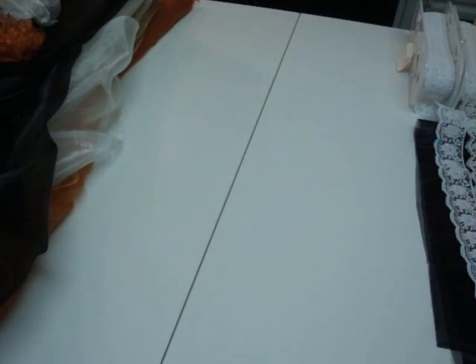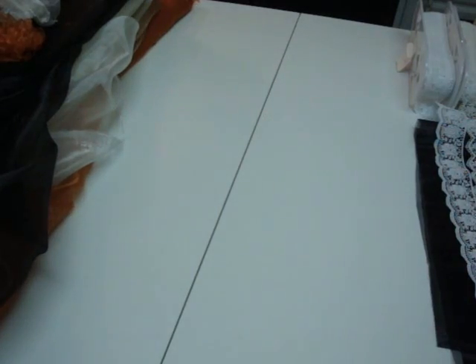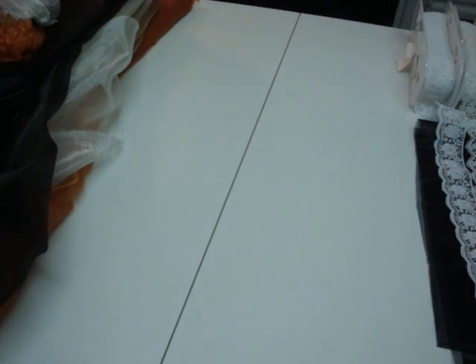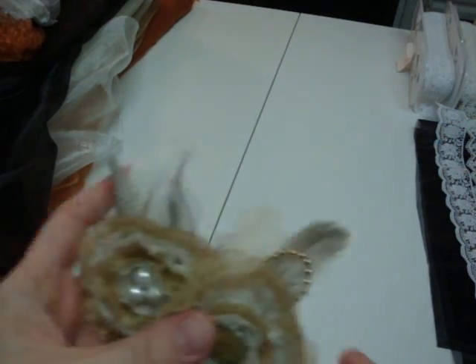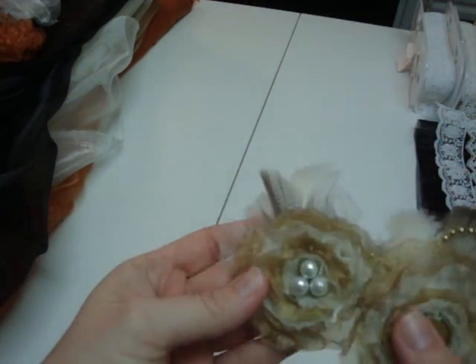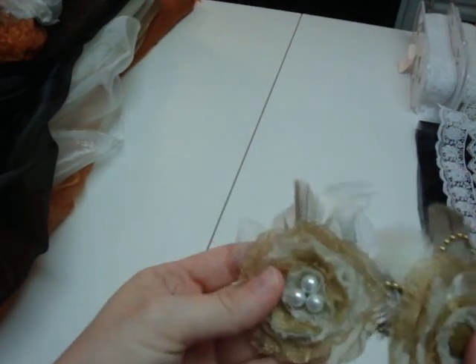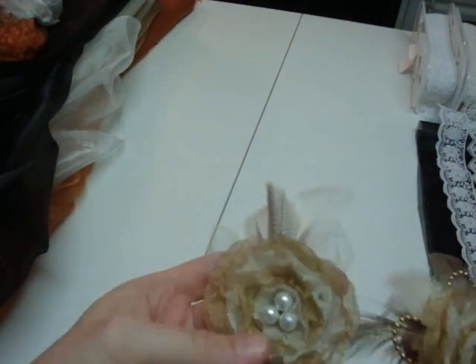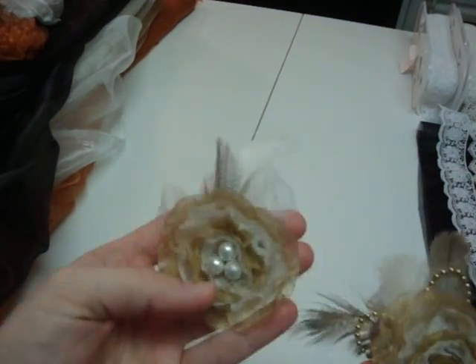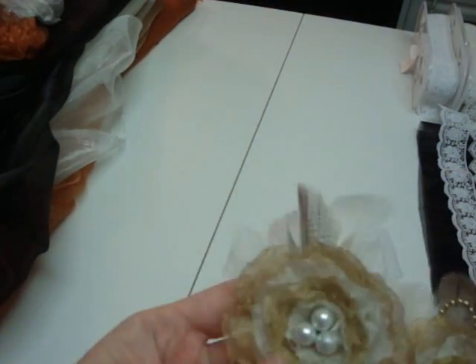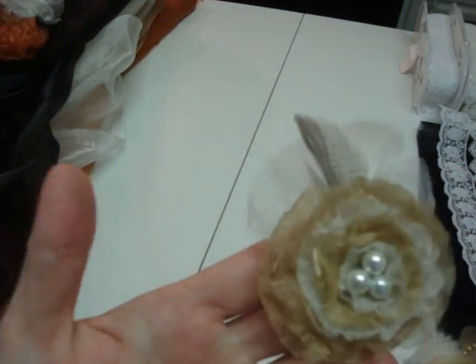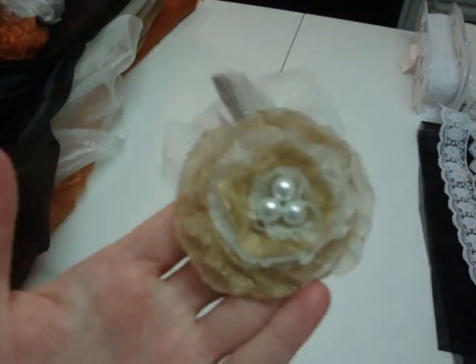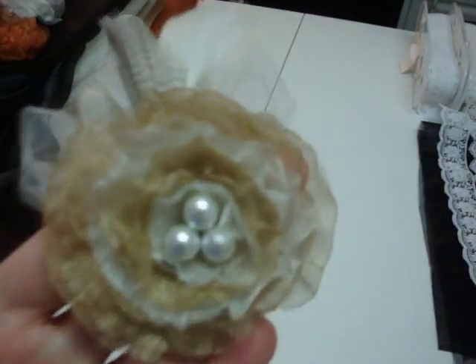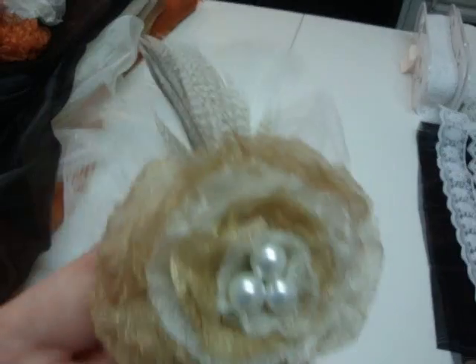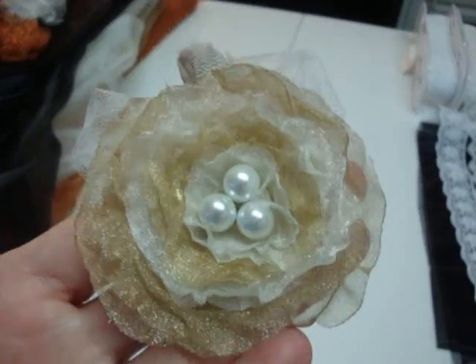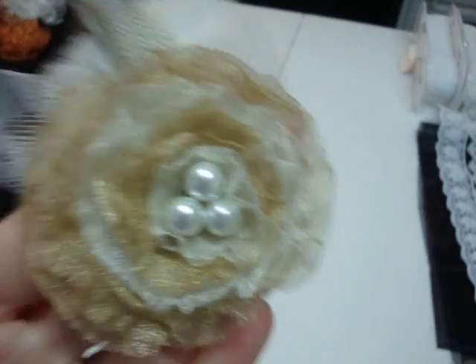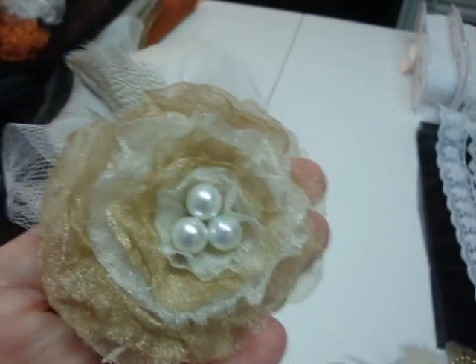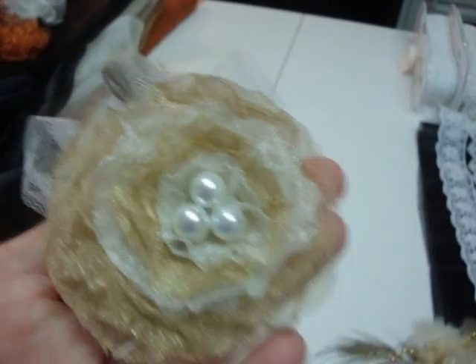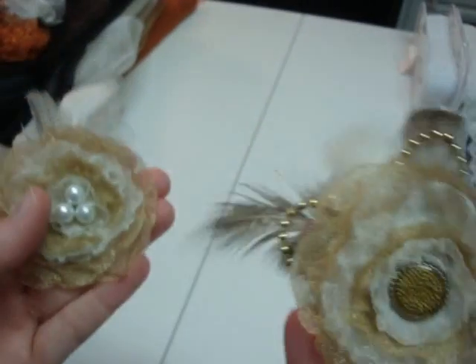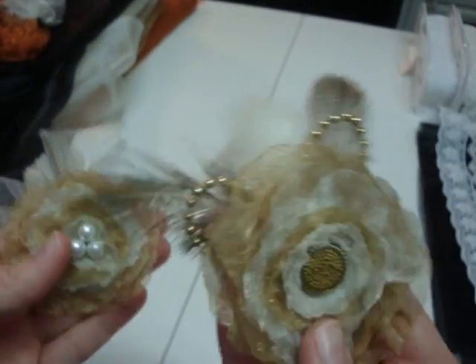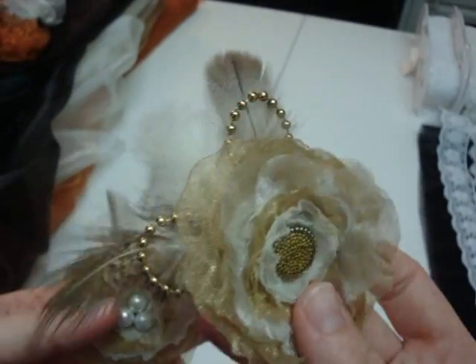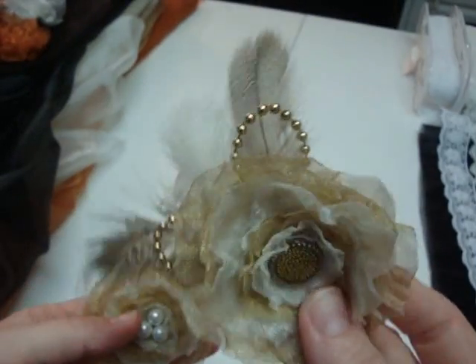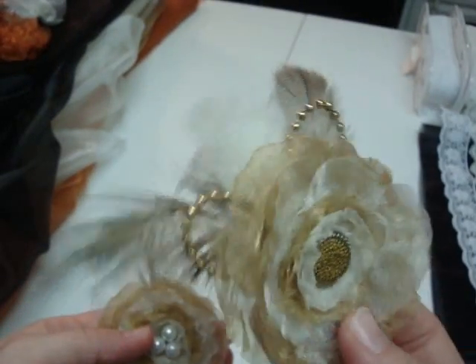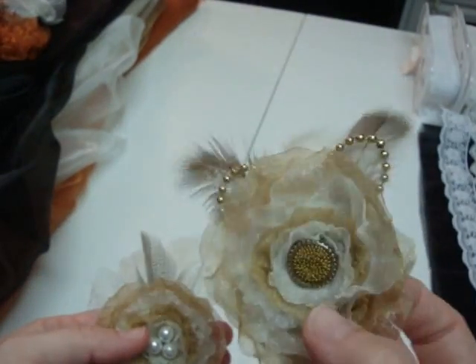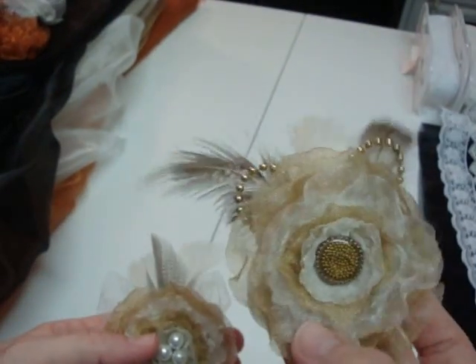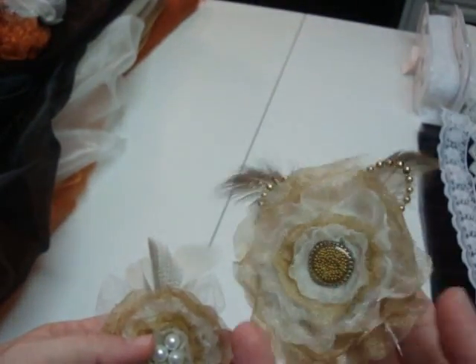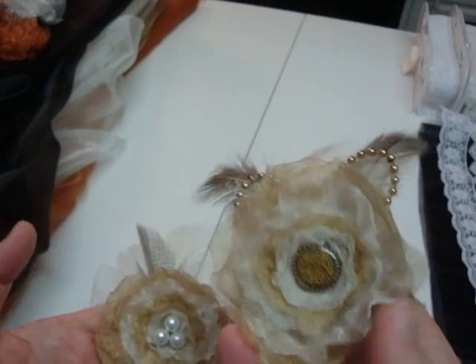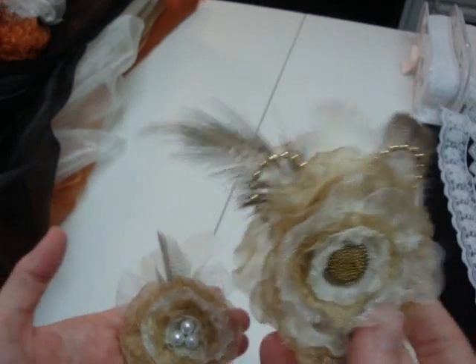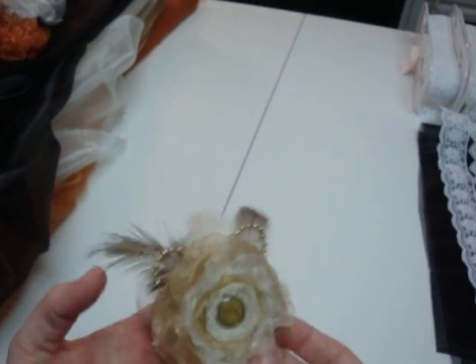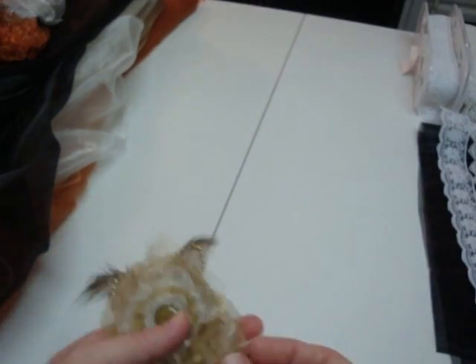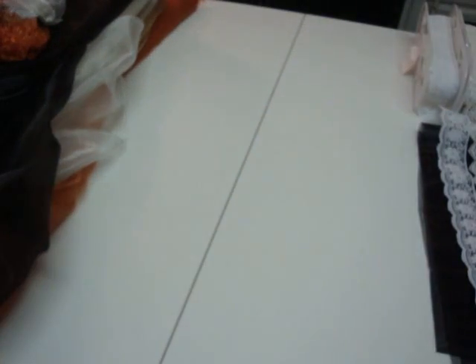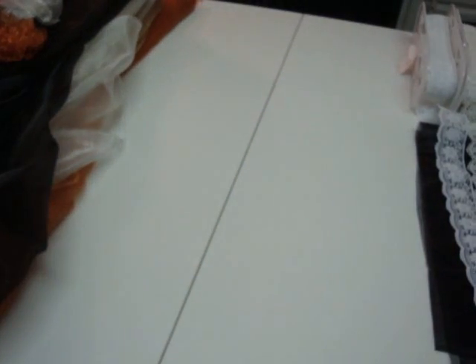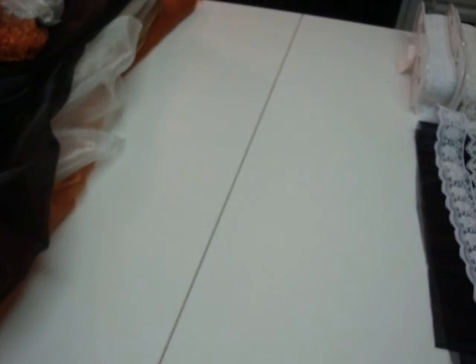Real quick, sis — these are the flowers that I made for you that you requested. I'm finished with them and I'll be sending them to you soon.